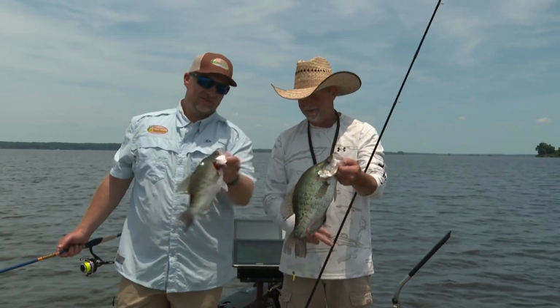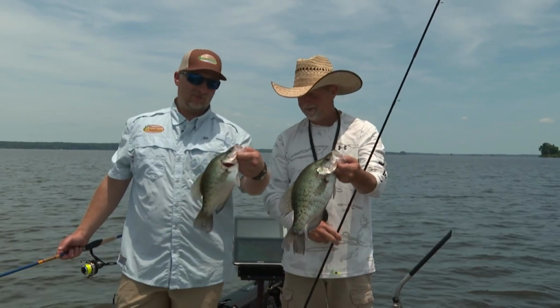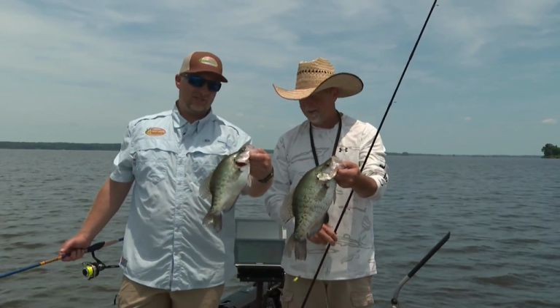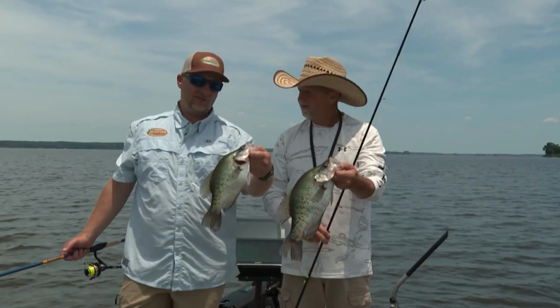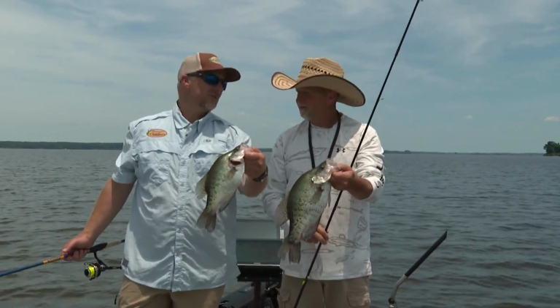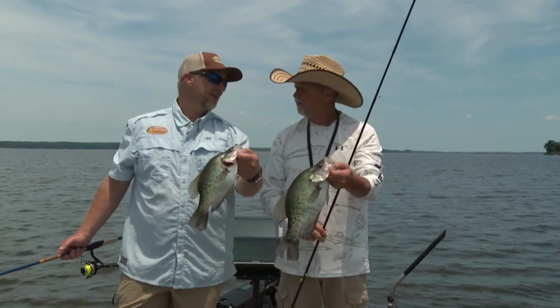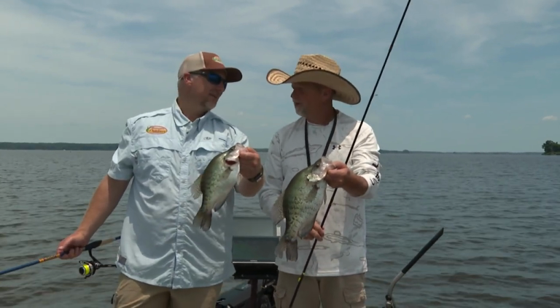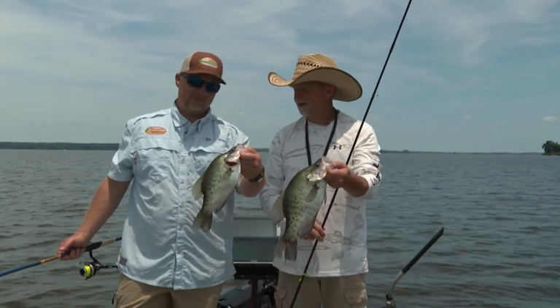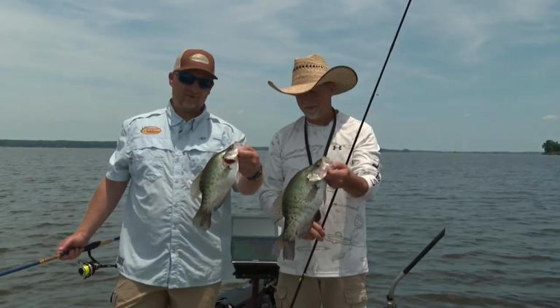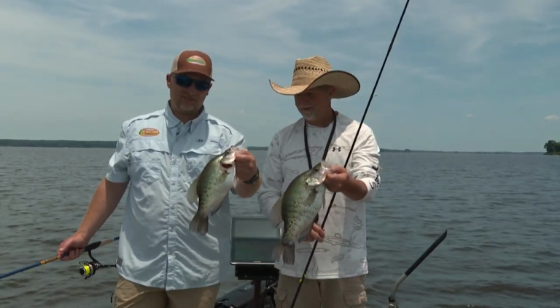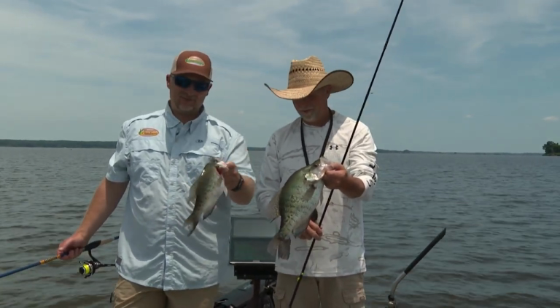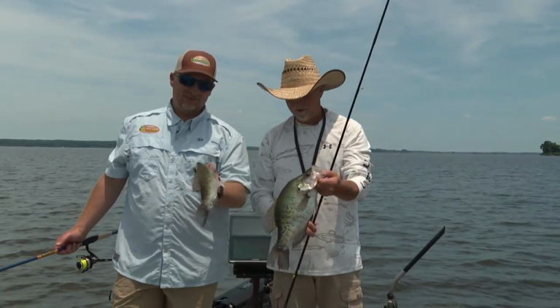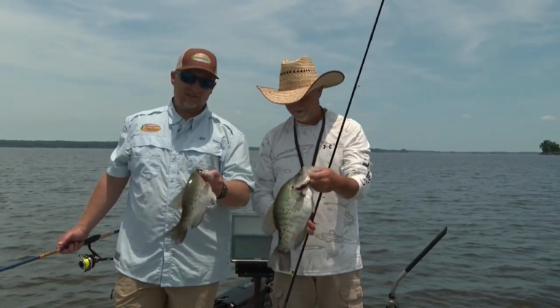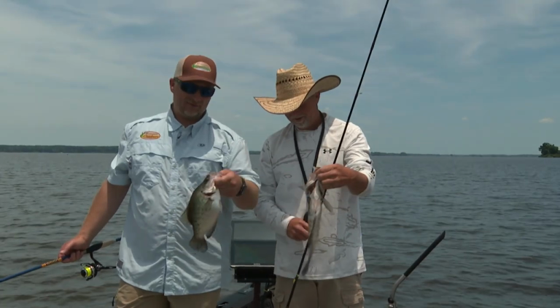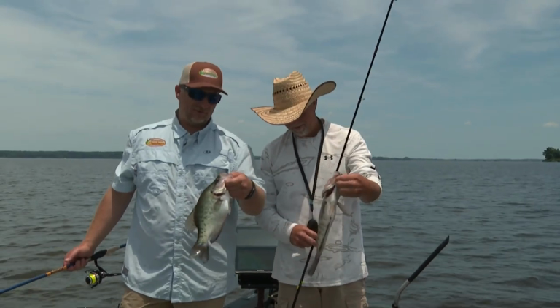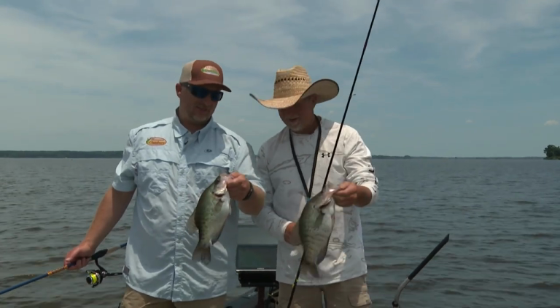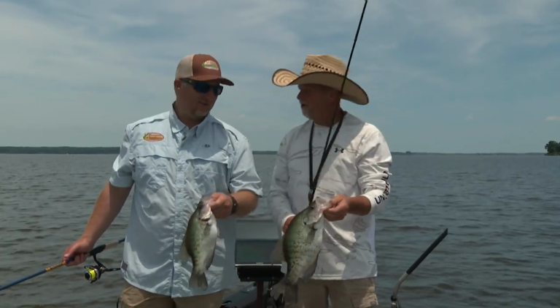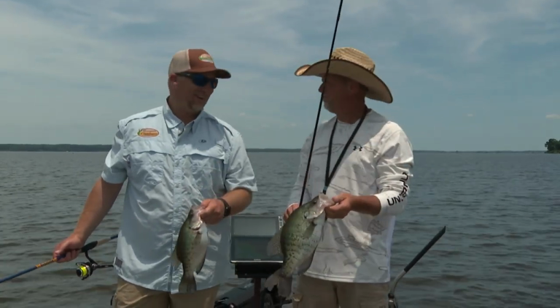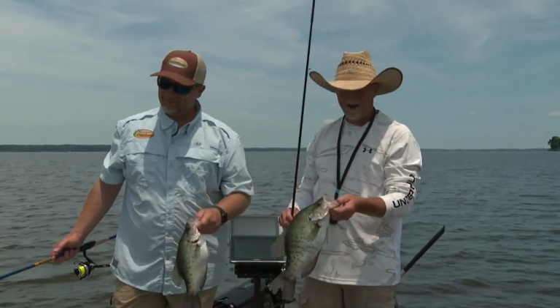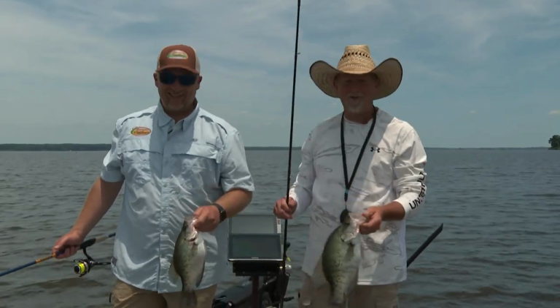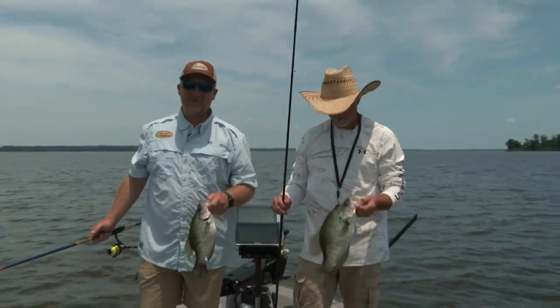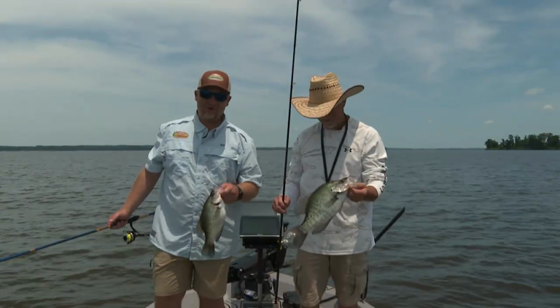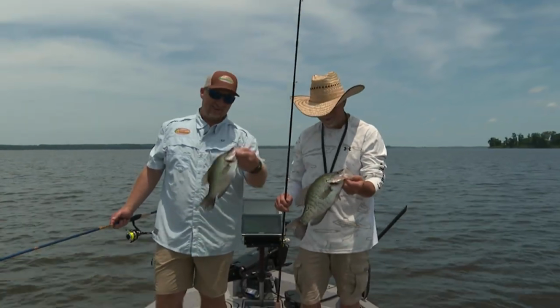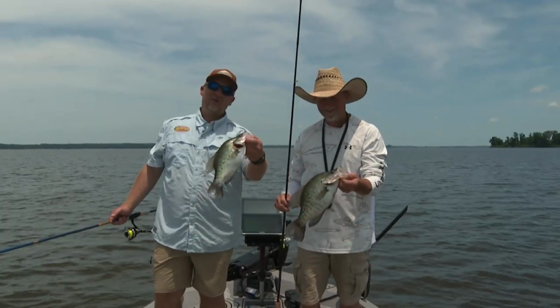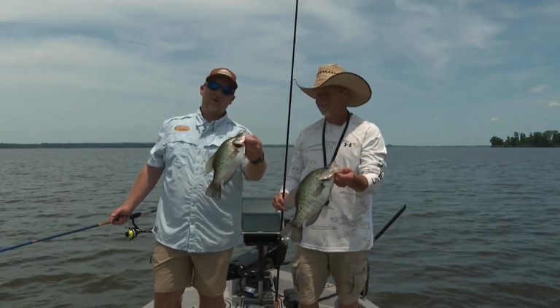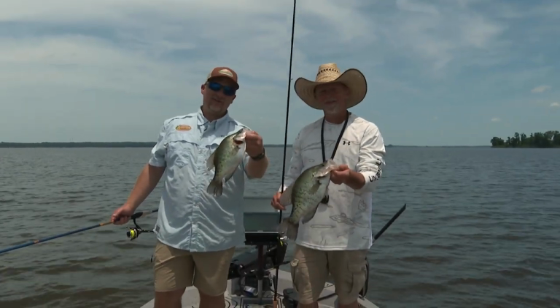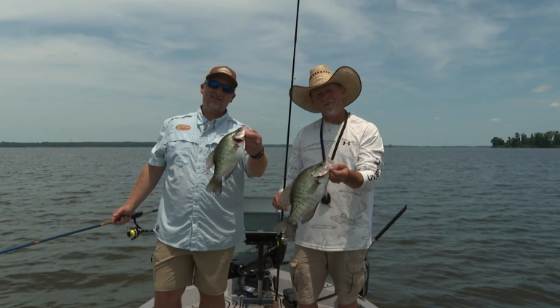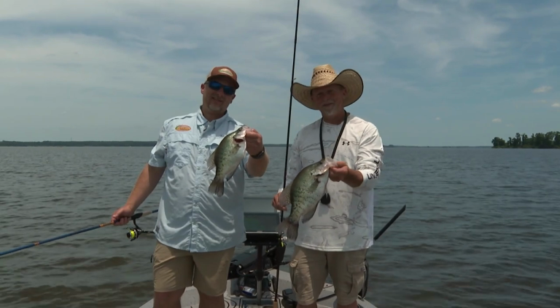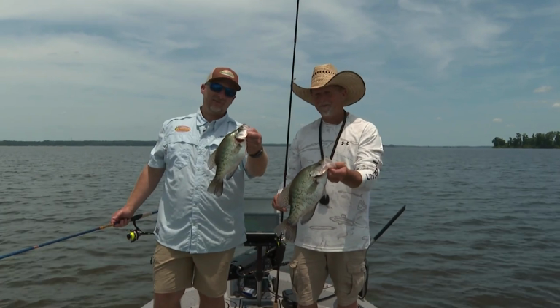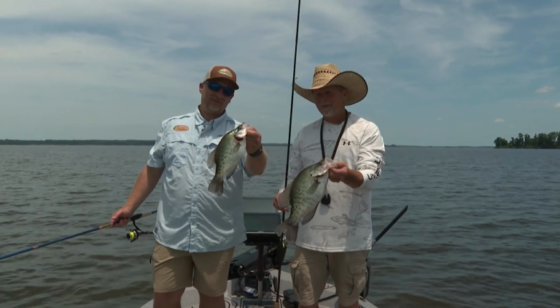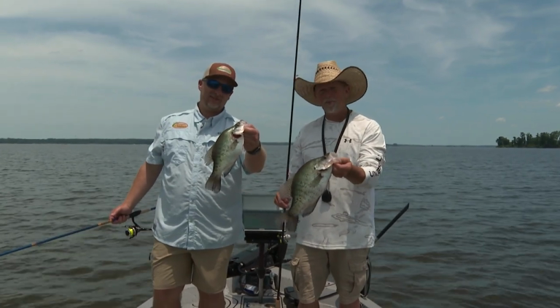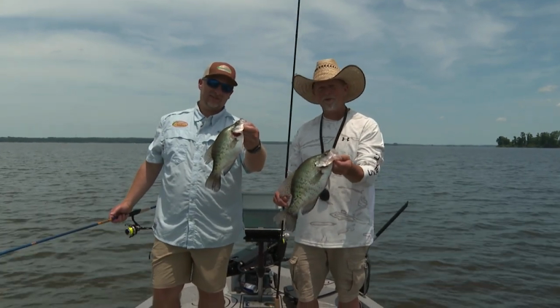Mr. Joe, we sure appreciate the fishing trip today. Glad y'all came. It's been awesome, I tell you what — it's really been fun. We even got something to throw in the grease later on. Get some more — that's the best part of it. Ross Barnett here in Madison, Rankin County, Mississippi. Good part of fishing.